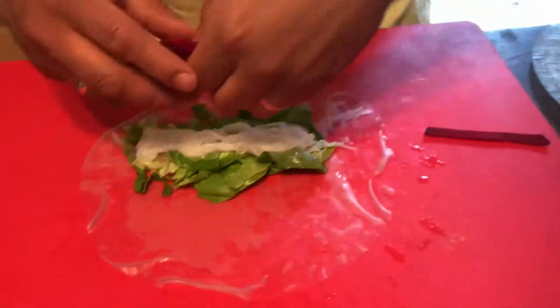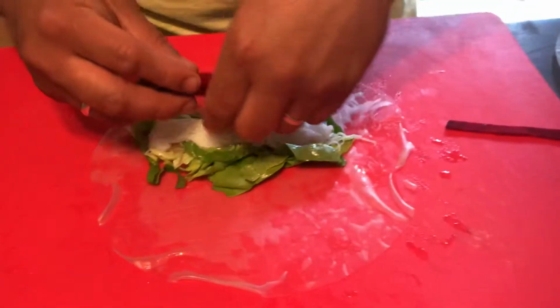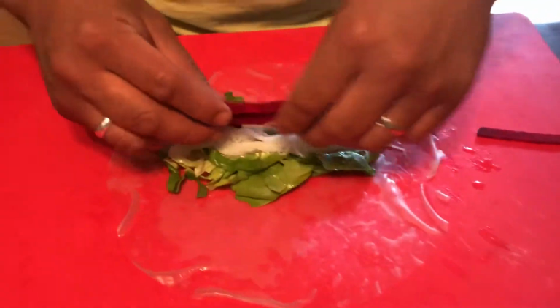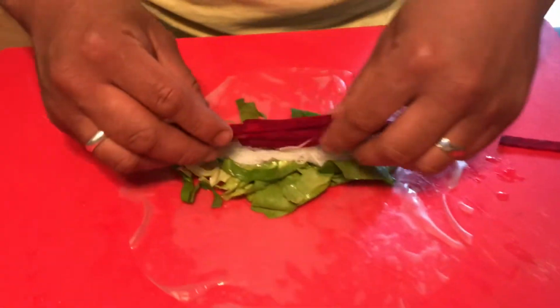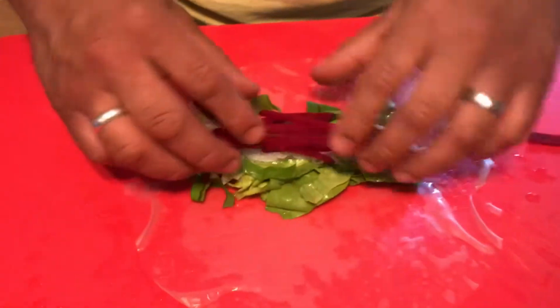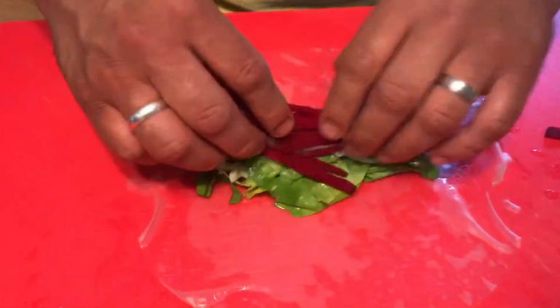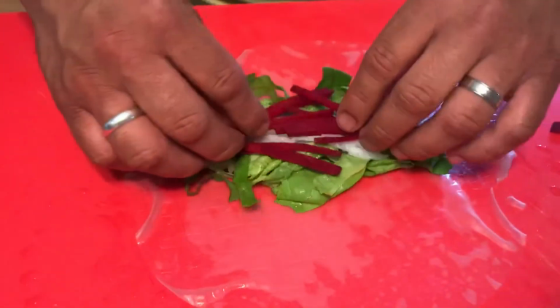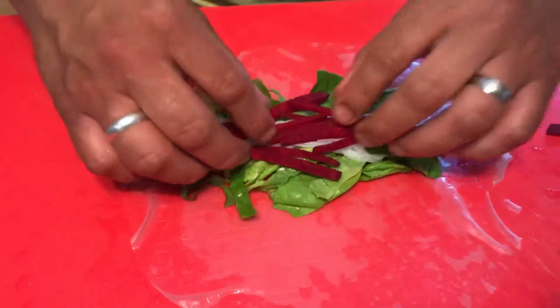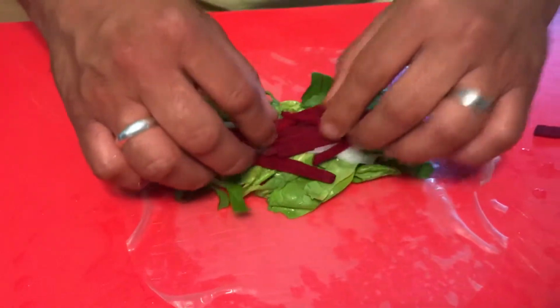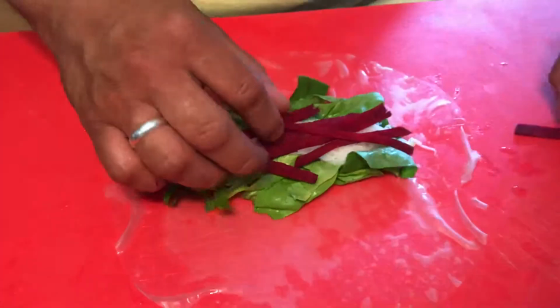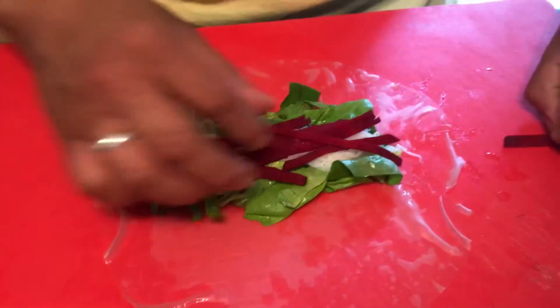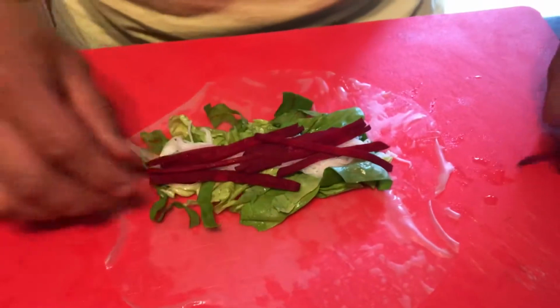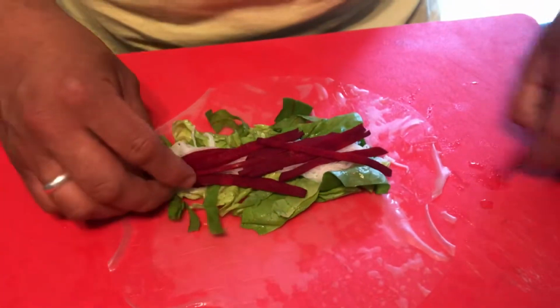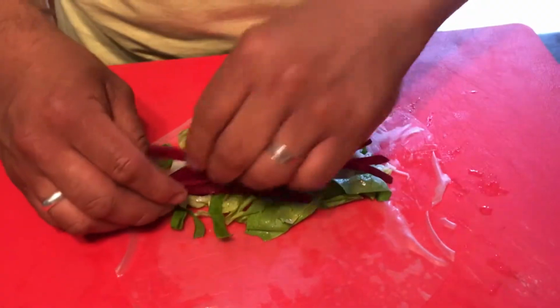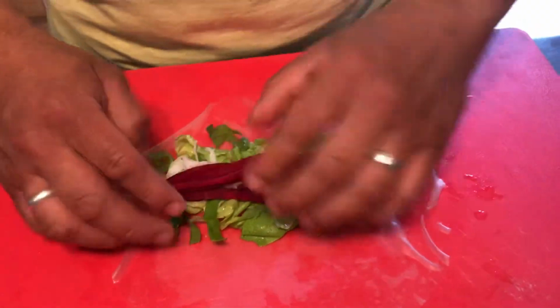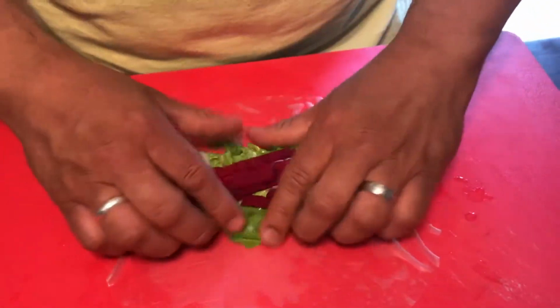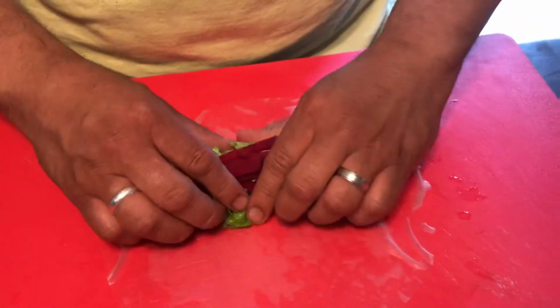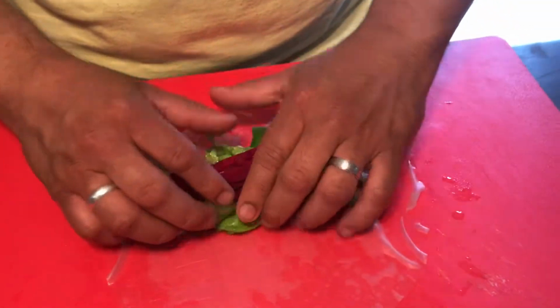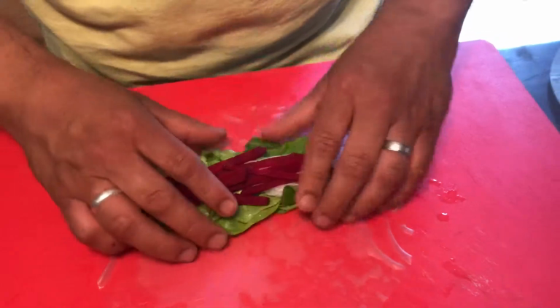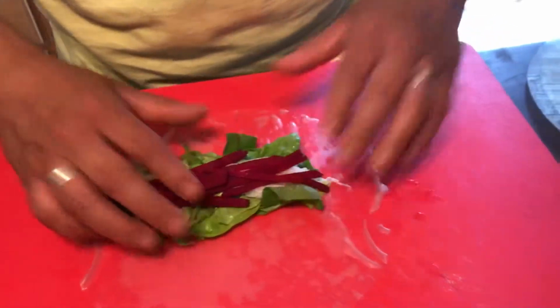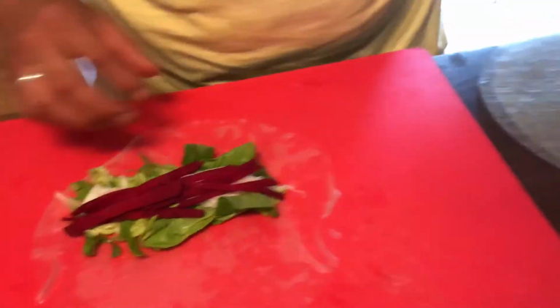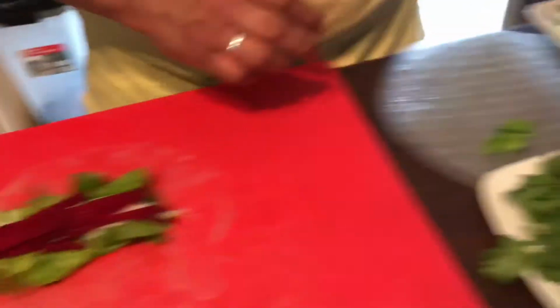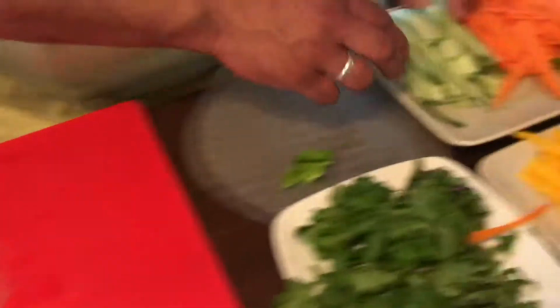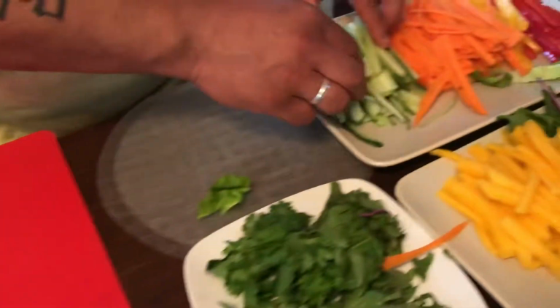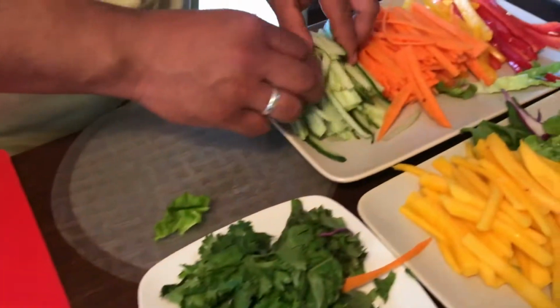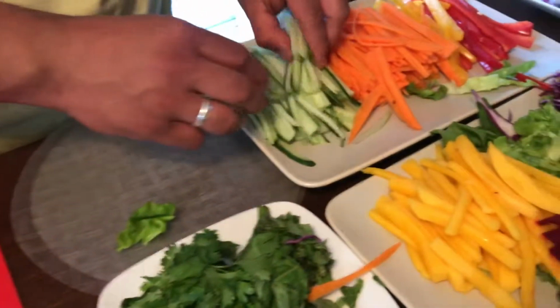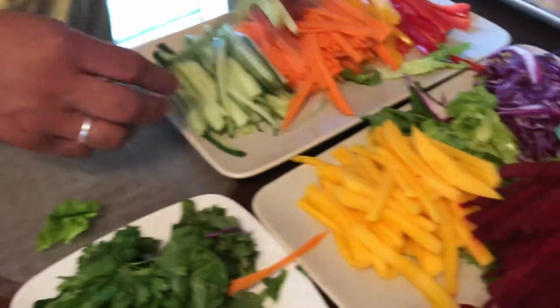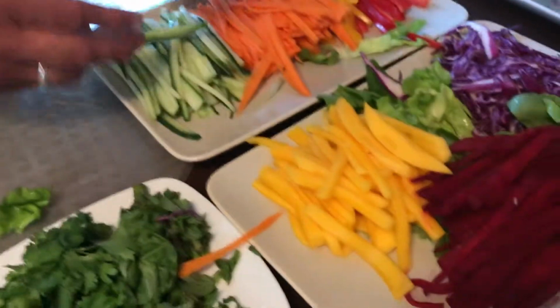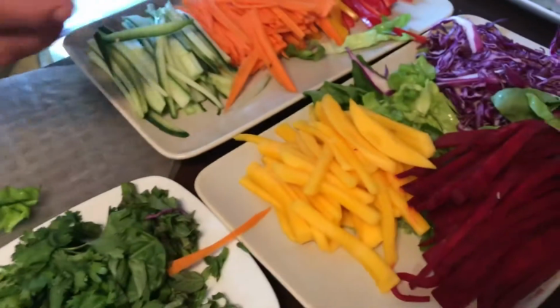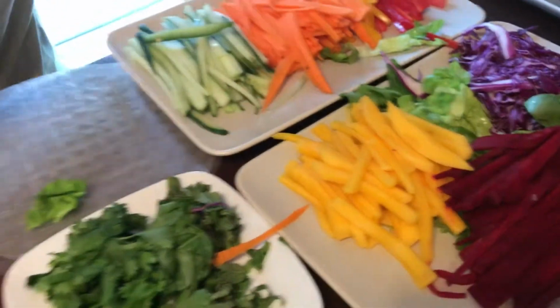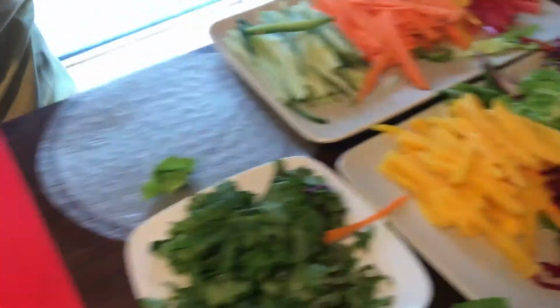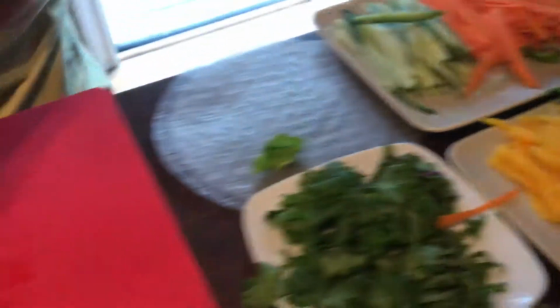And then we have some beets. The point of this is really to eat the rainbow, guys — look at how many beautiful colors are here.